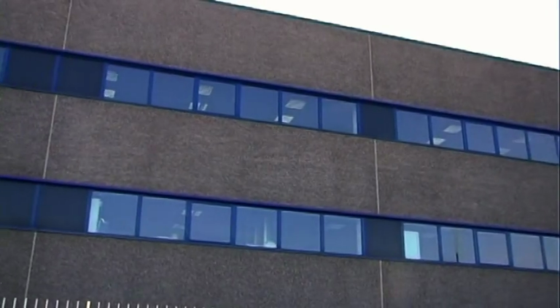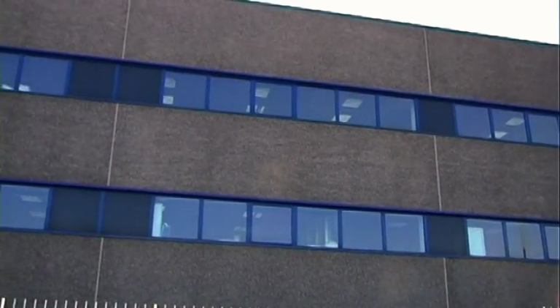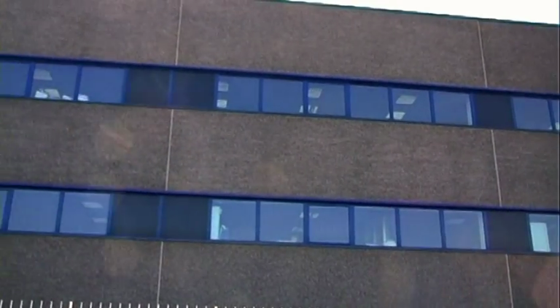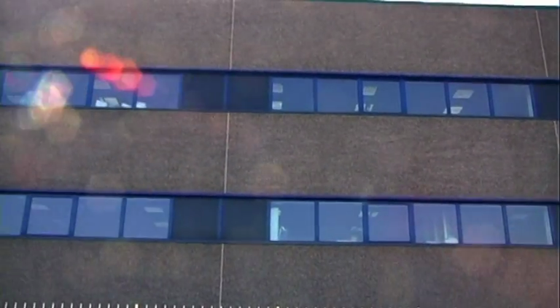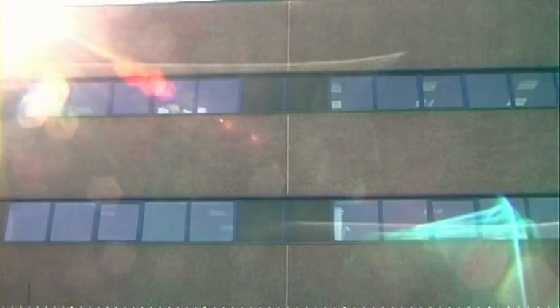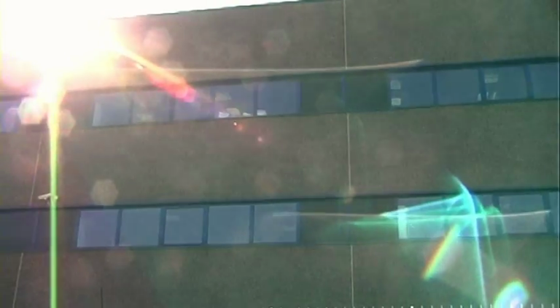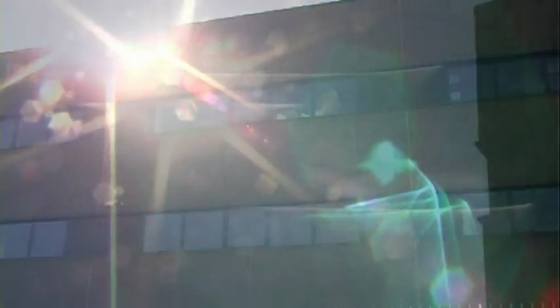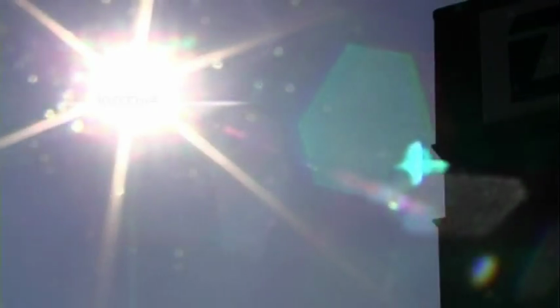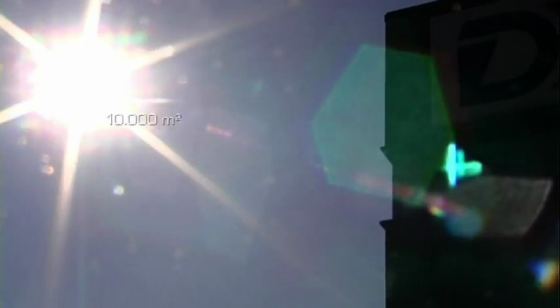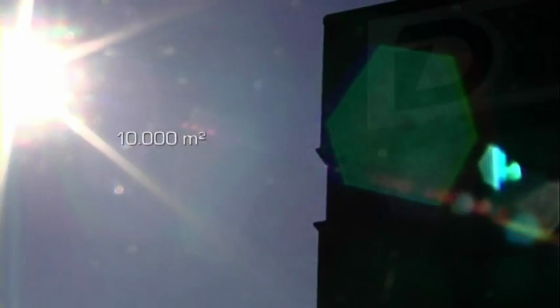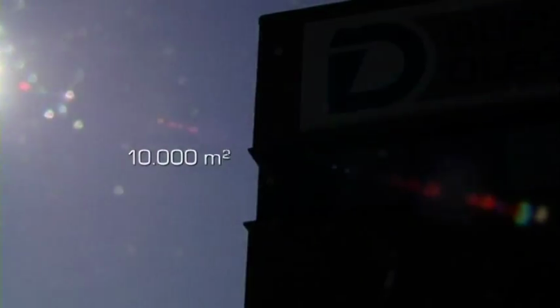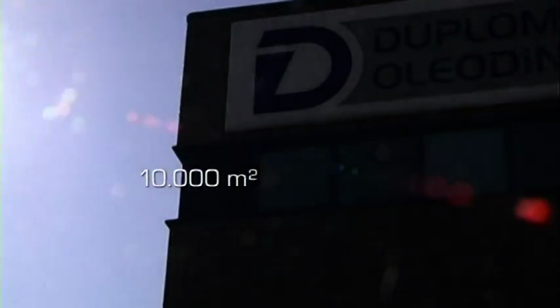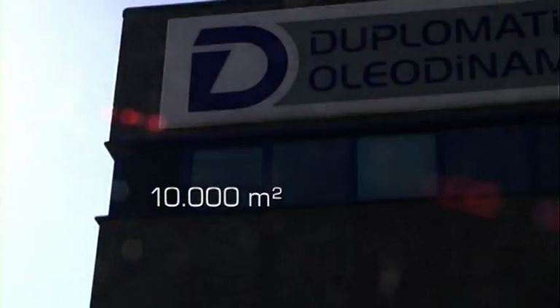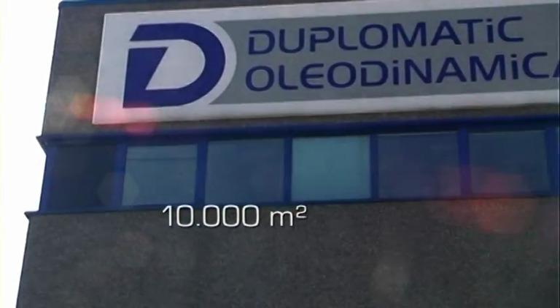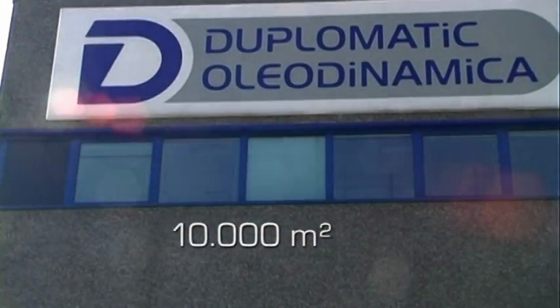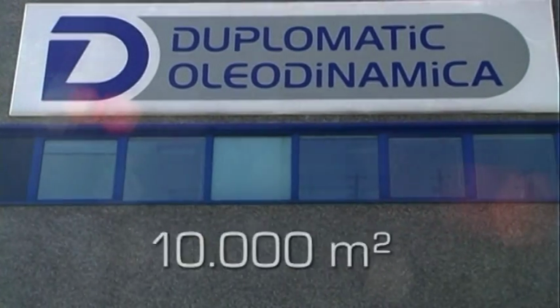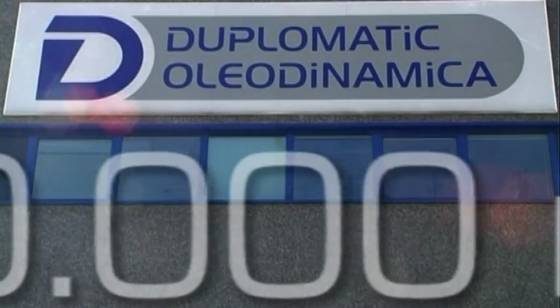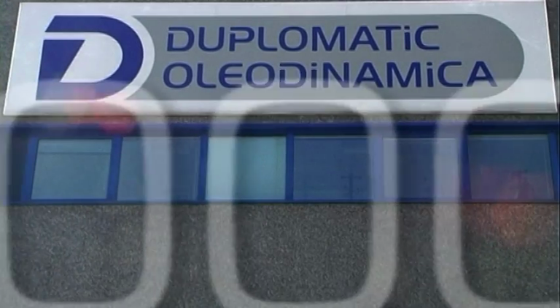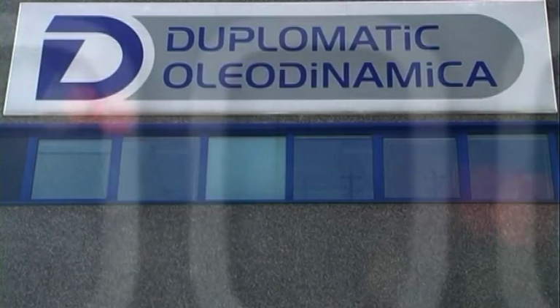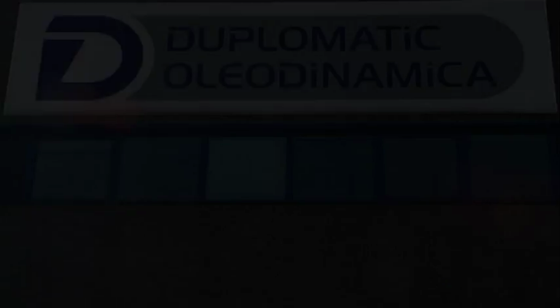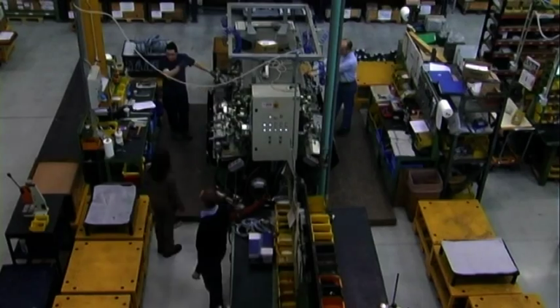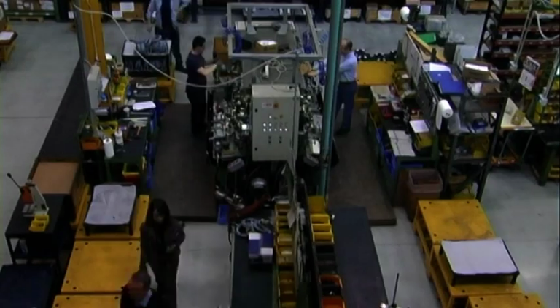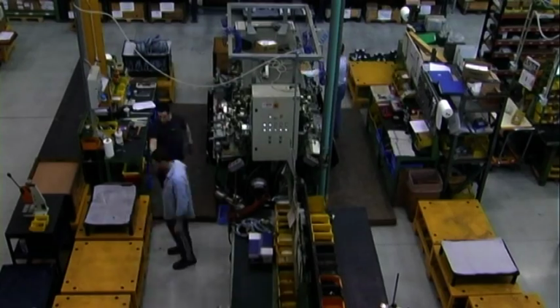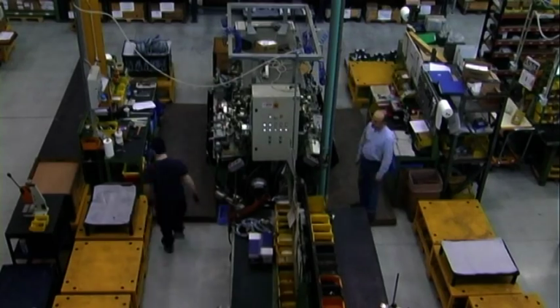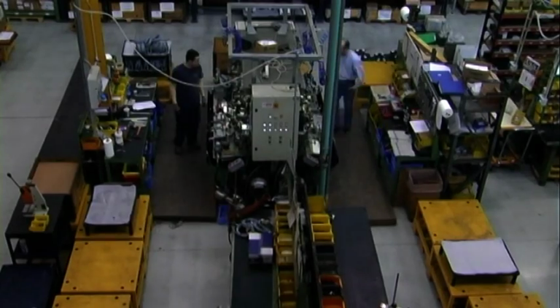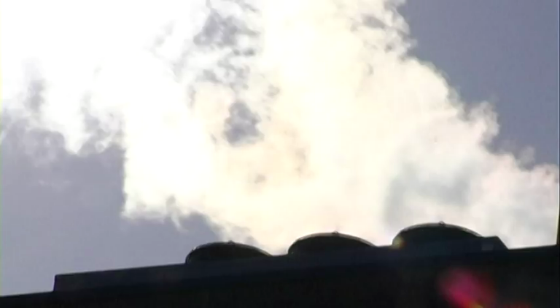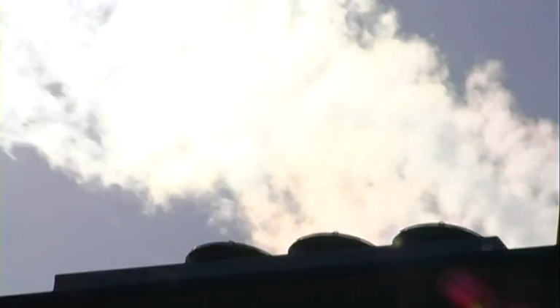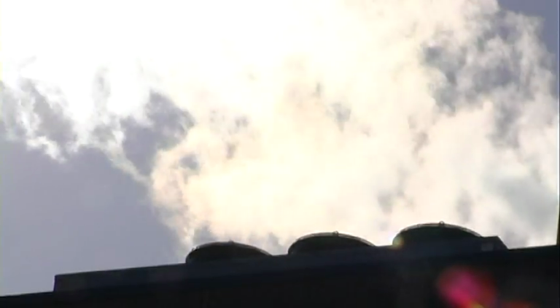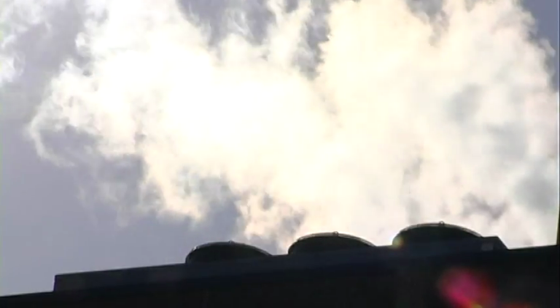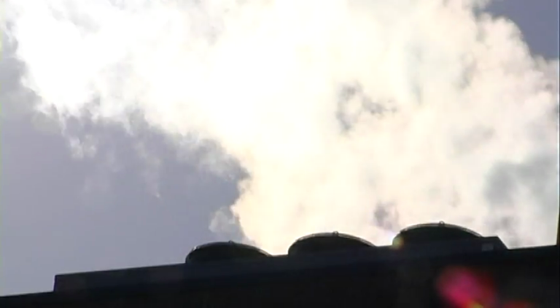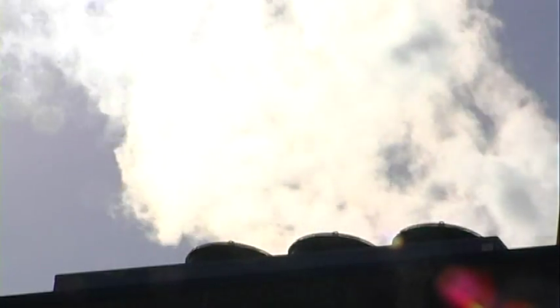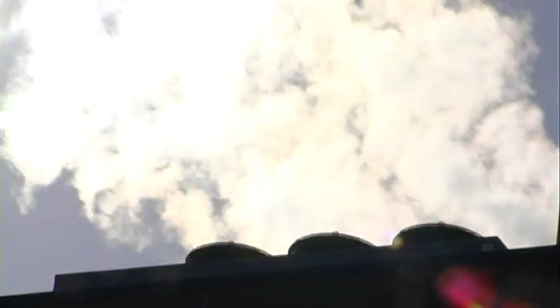In its brand new headquarters close to Milan, which covers 10,000 square meters, Duplomatic Oleodynamica proceeds the successful path that granted its affirmation in the hydraulic market.